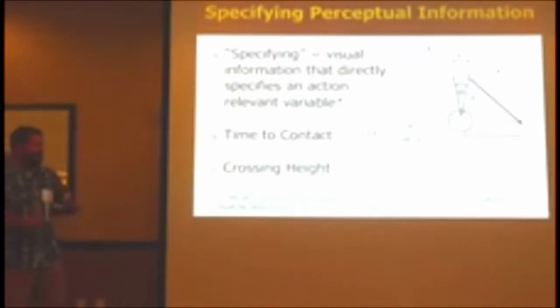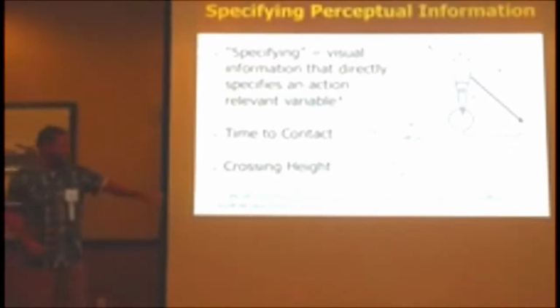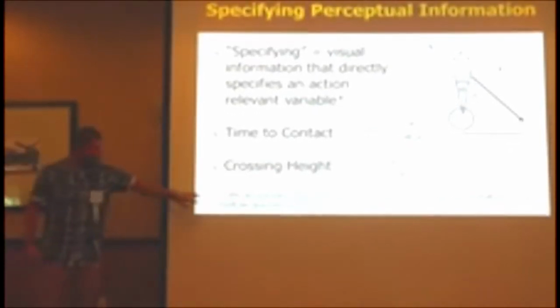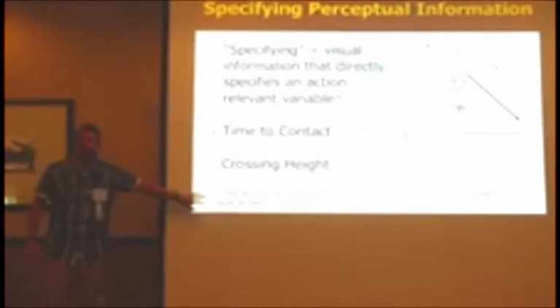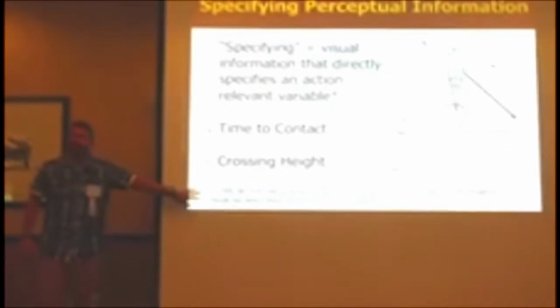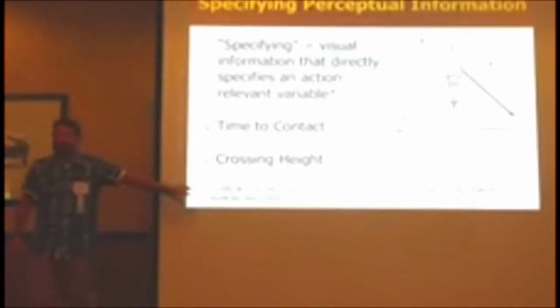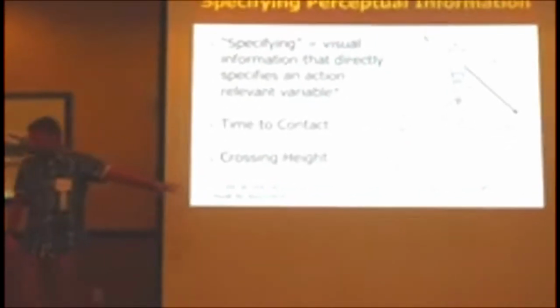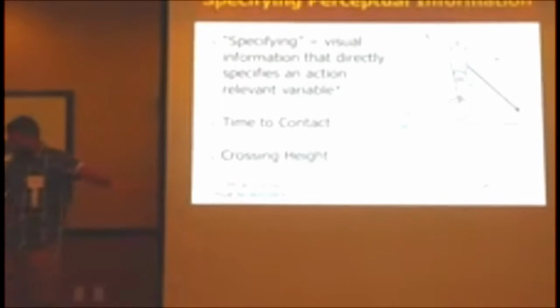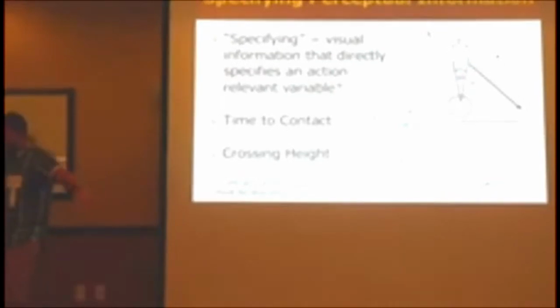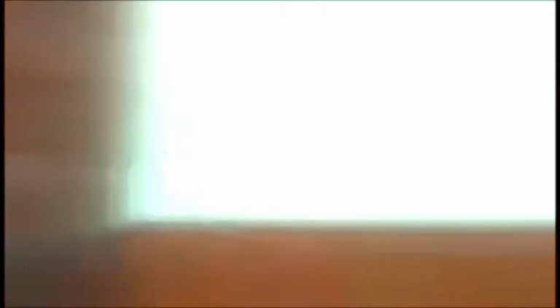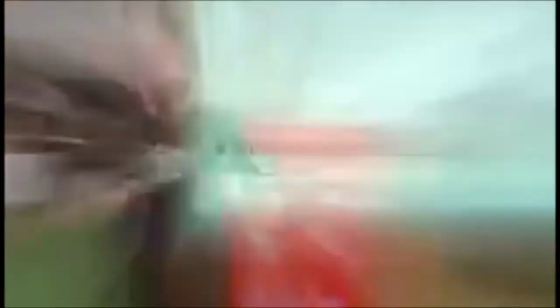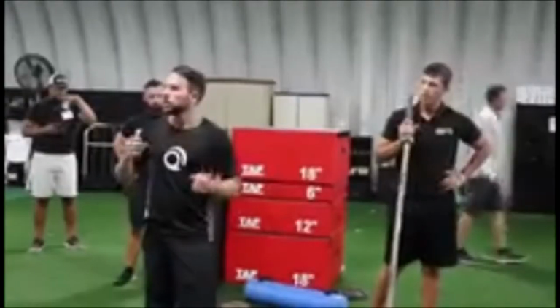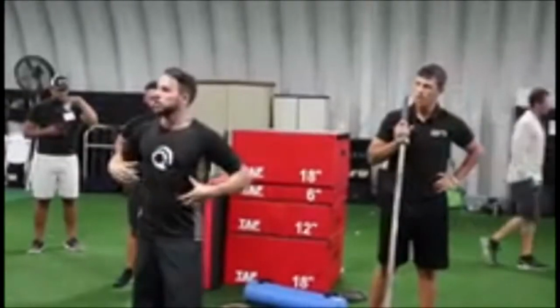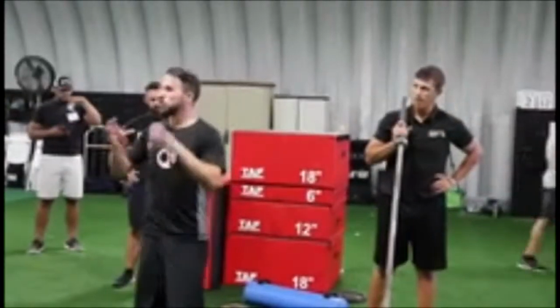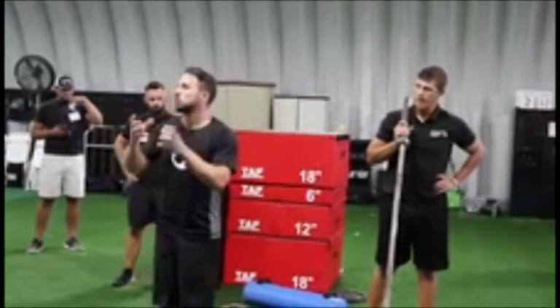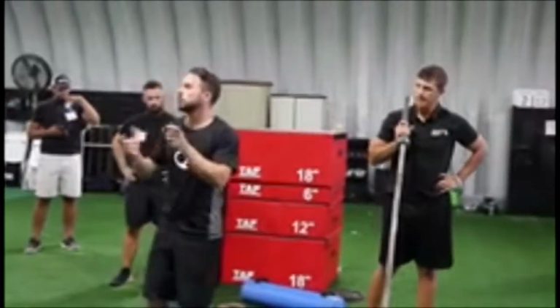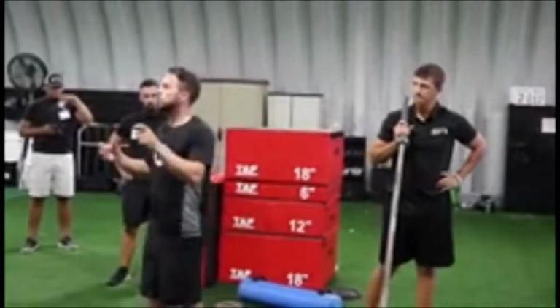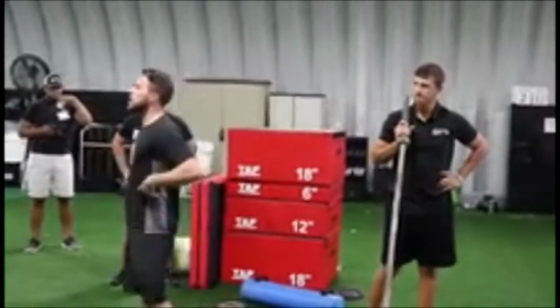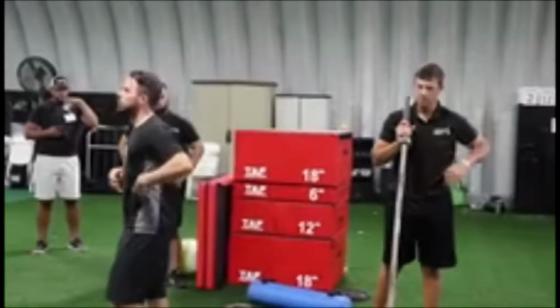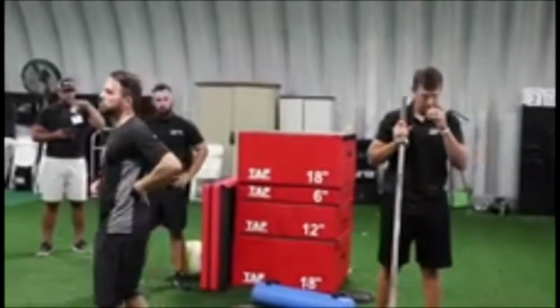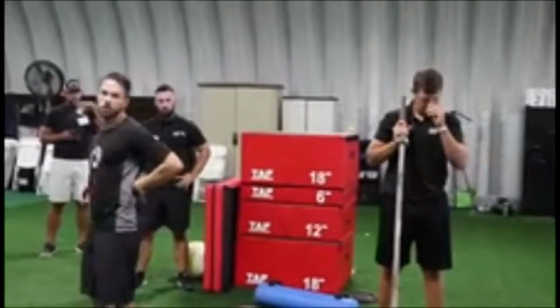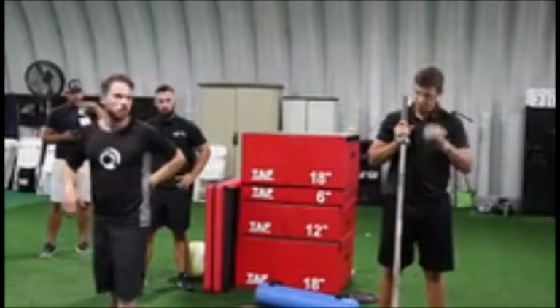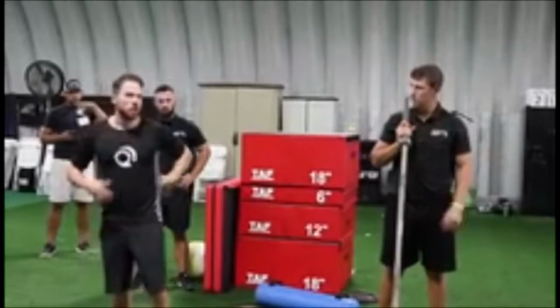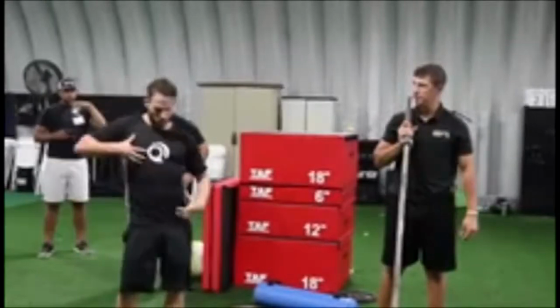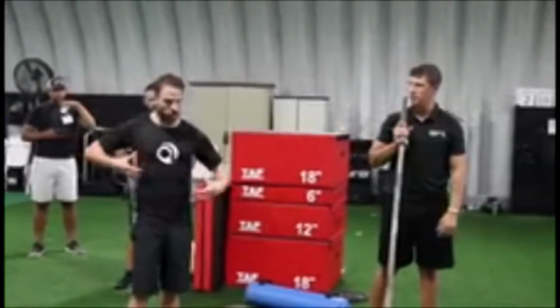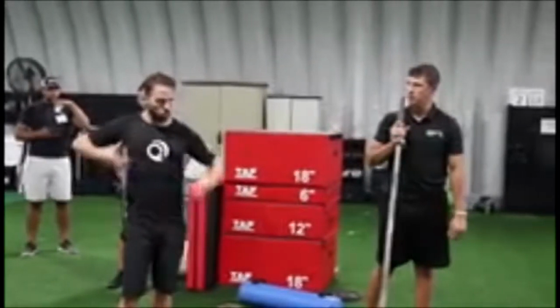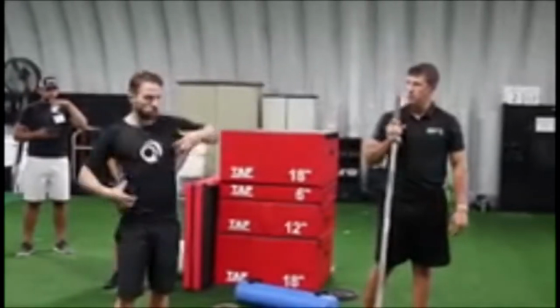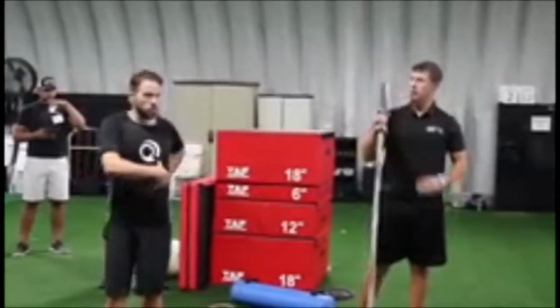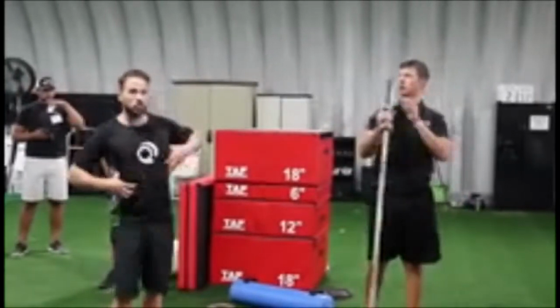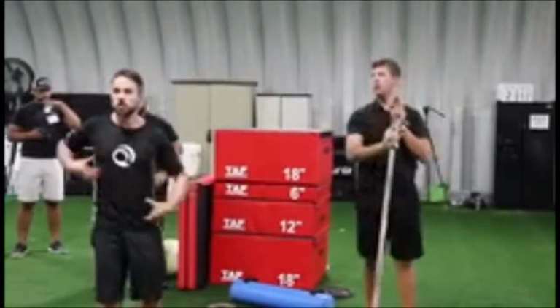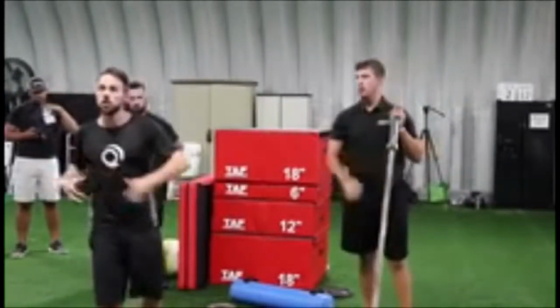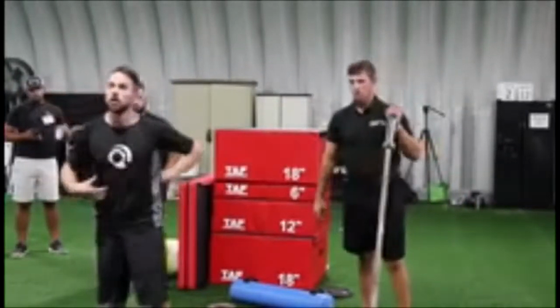I'd like to point out again this idea: whenever I'm talking about time, the direction of control needs to take care of the stability, and there are going to be different sets of muscle synergies all the time.